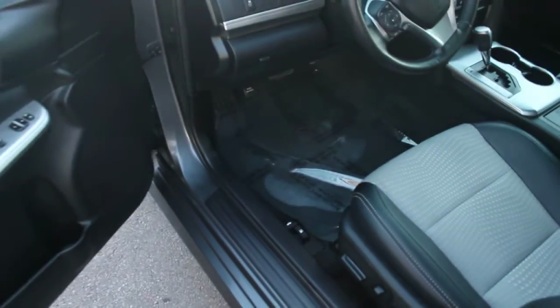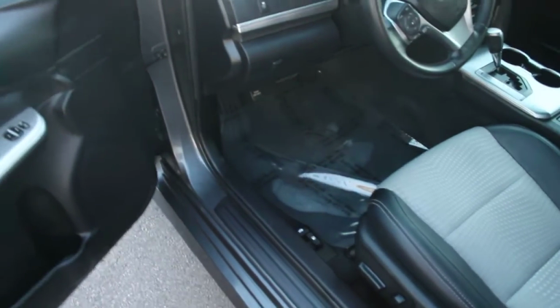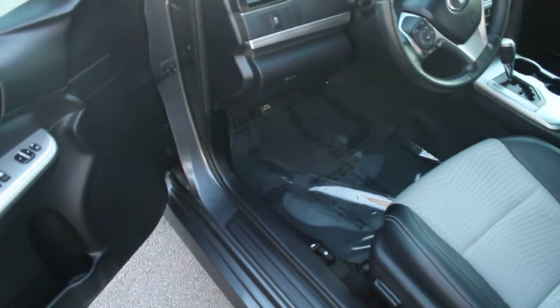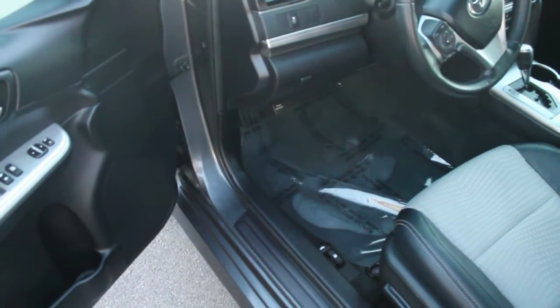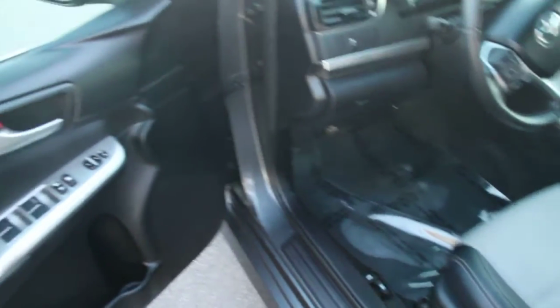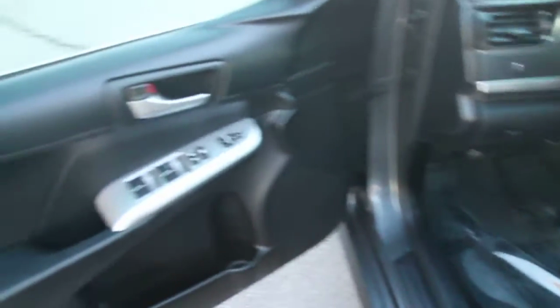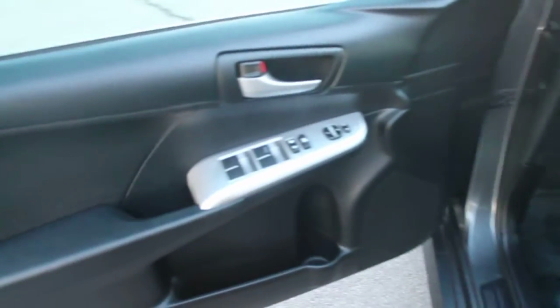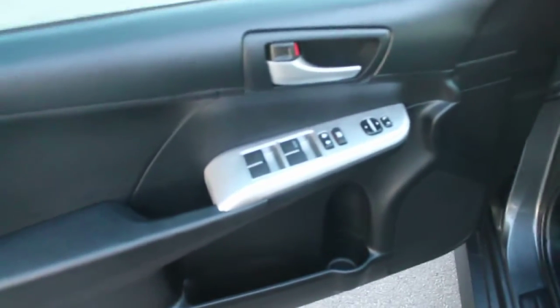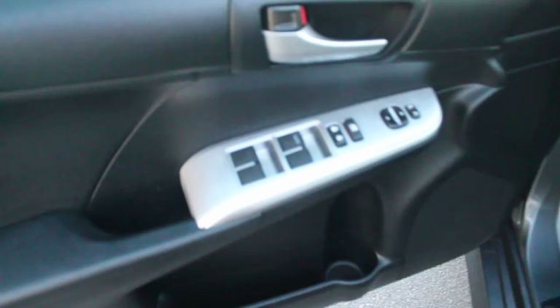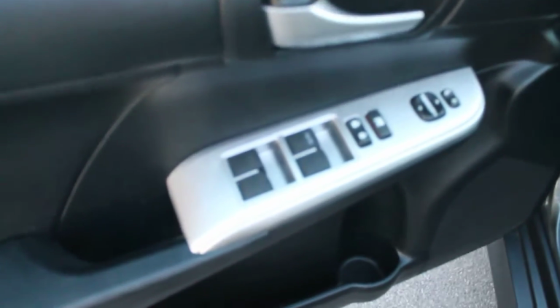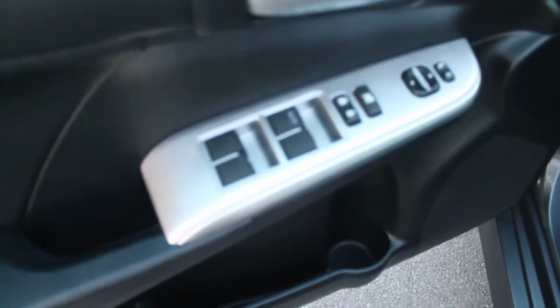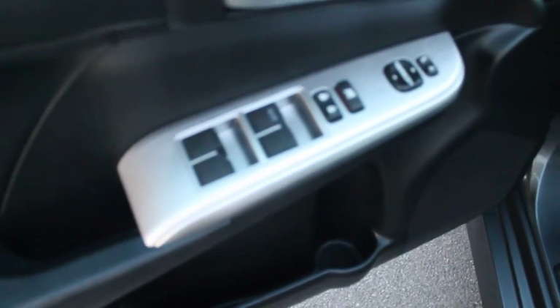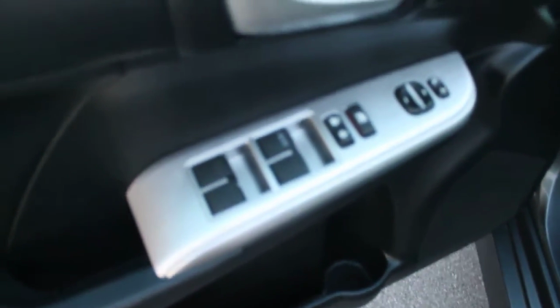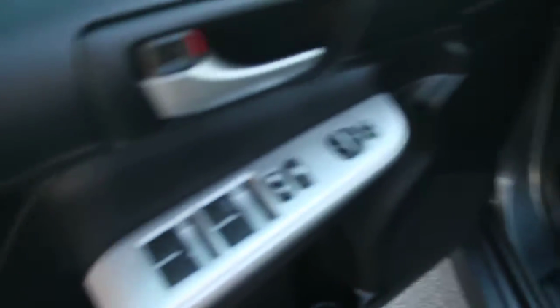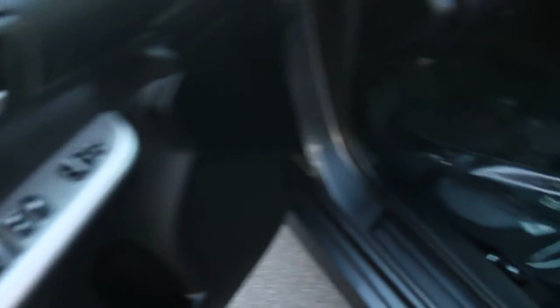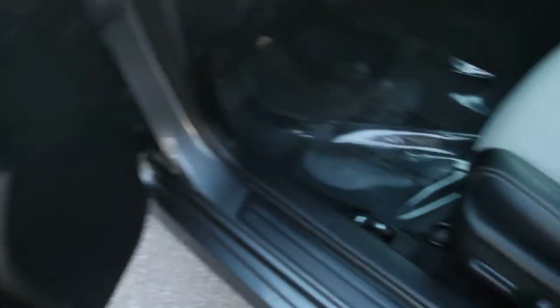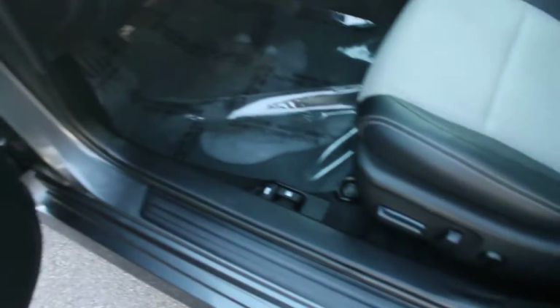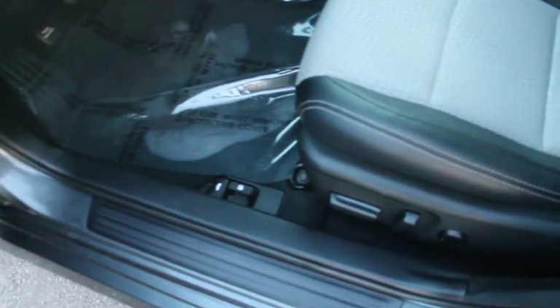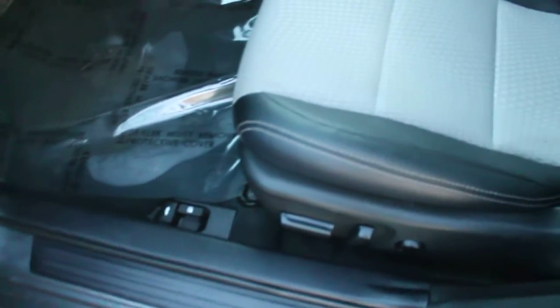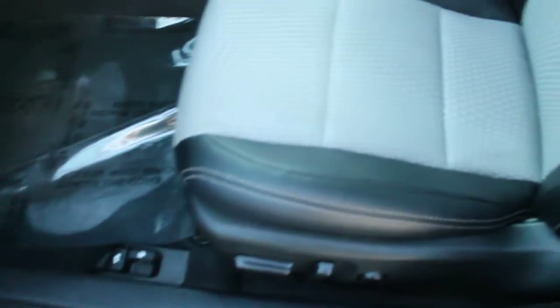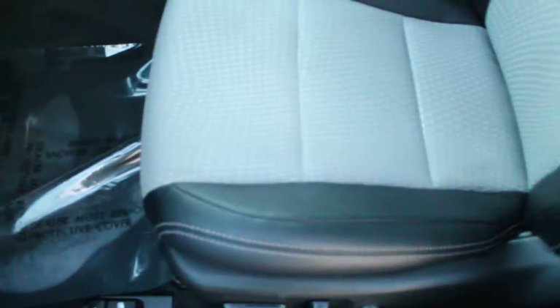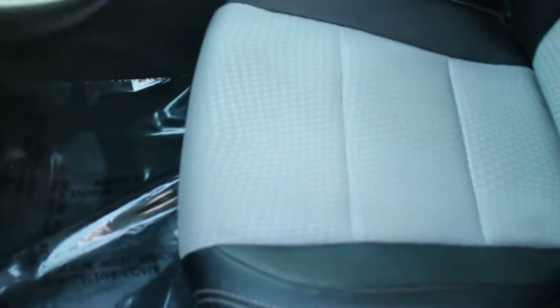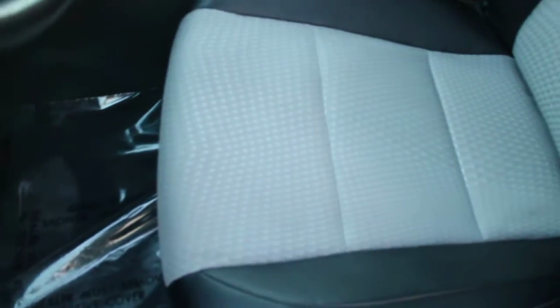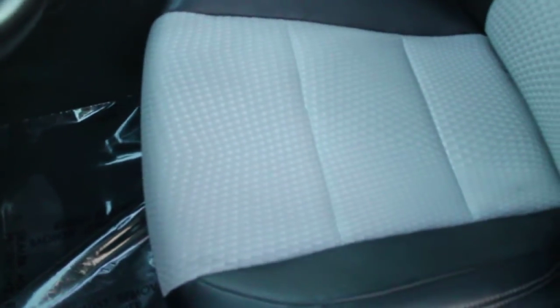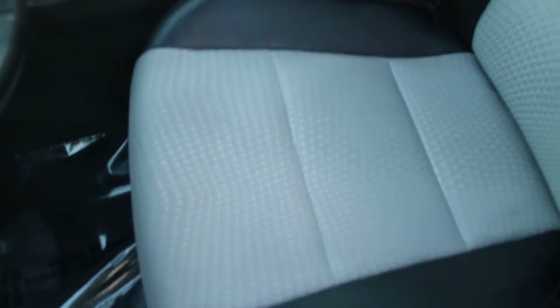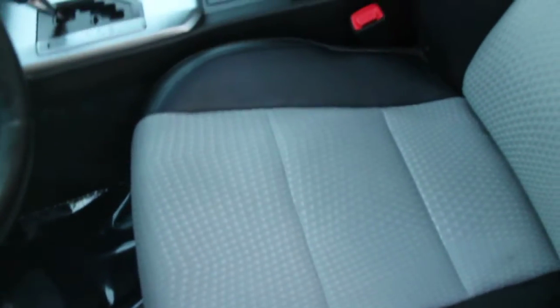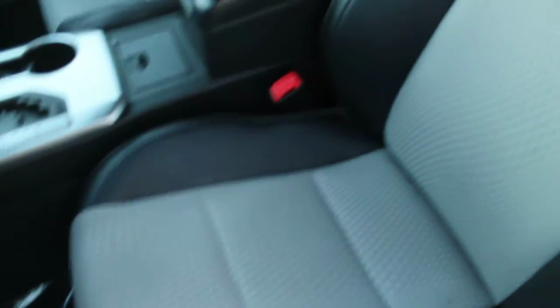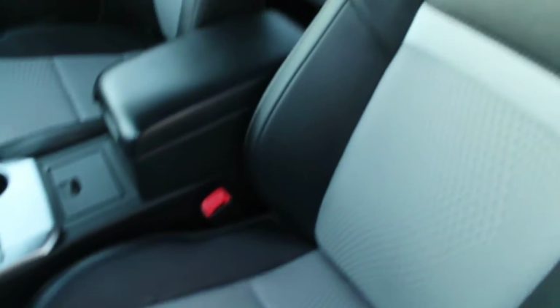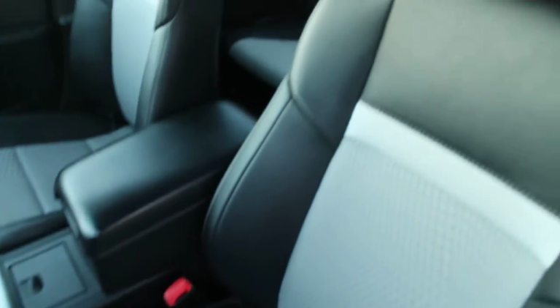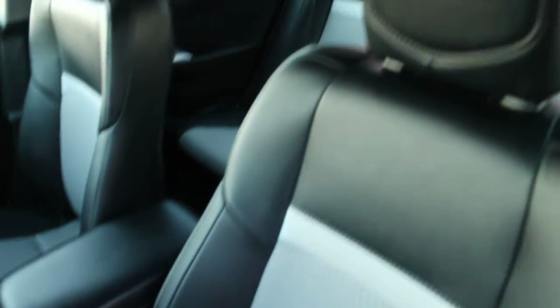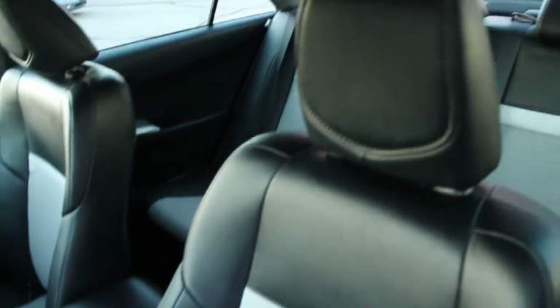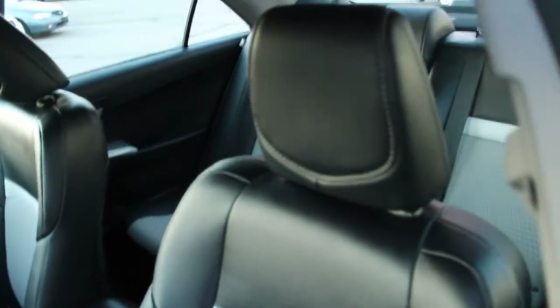There are lots of great features in this car, including power windows, power locks, and power seats. We've also got a nice combination of upholstery and leather.